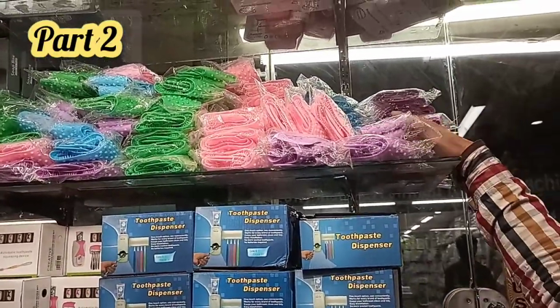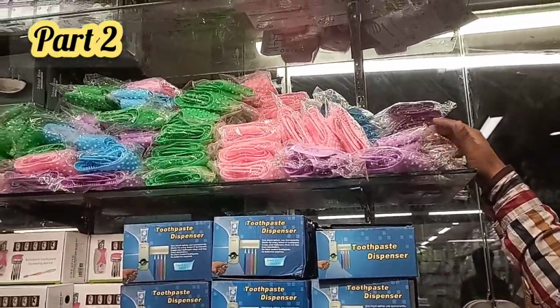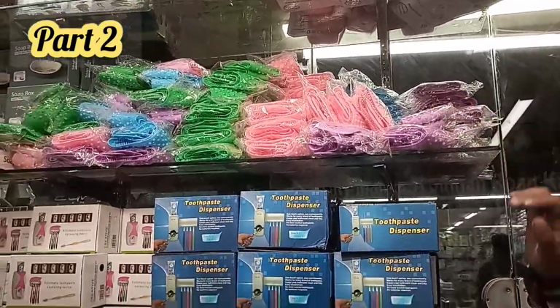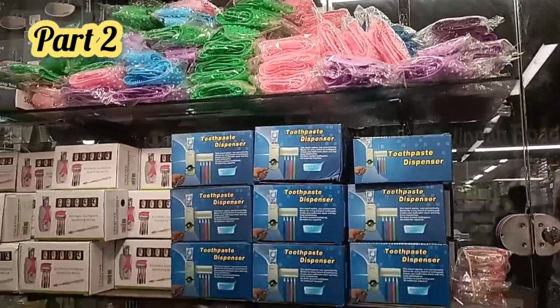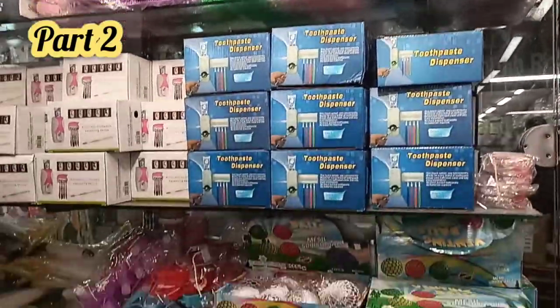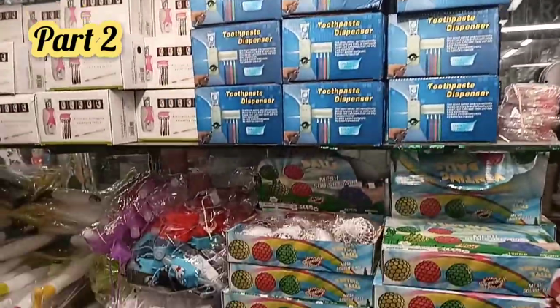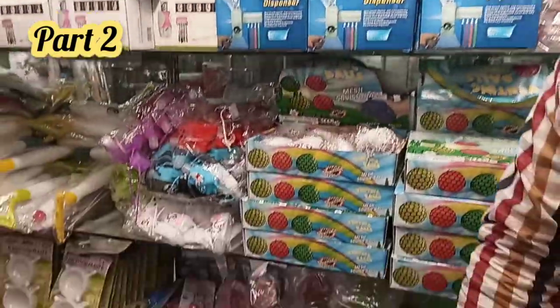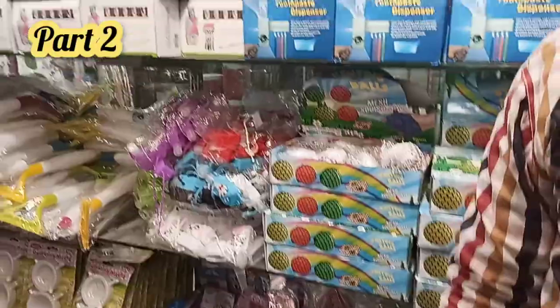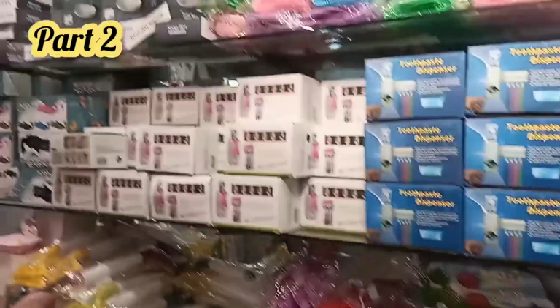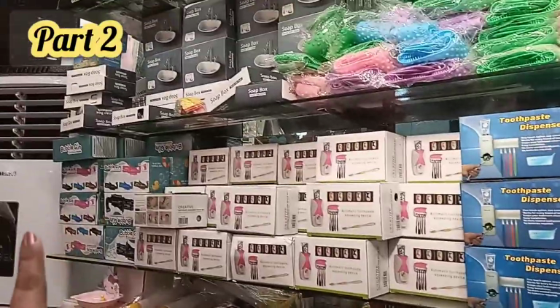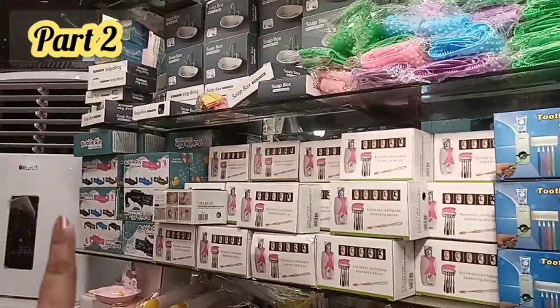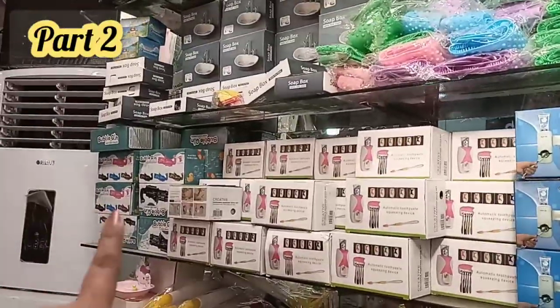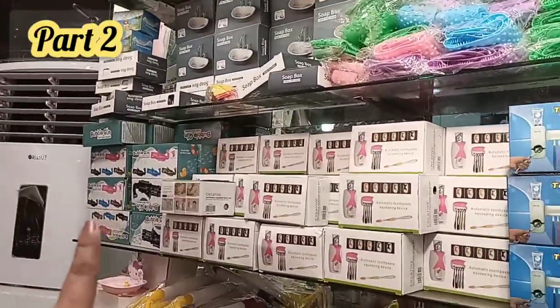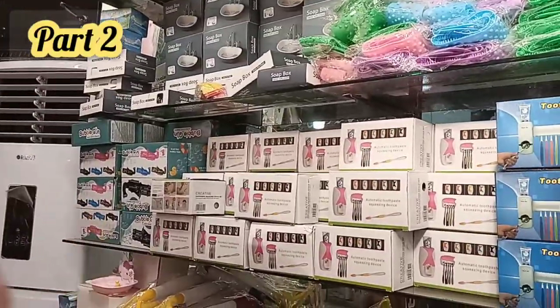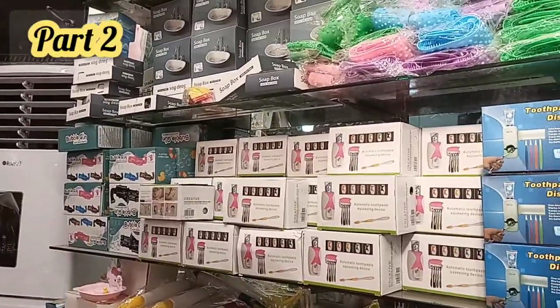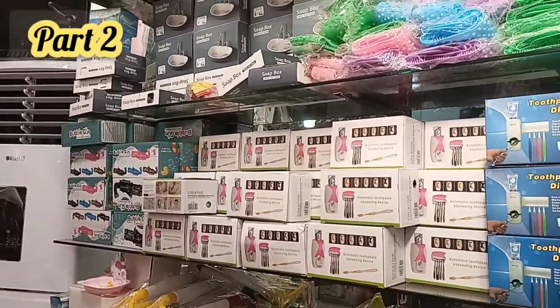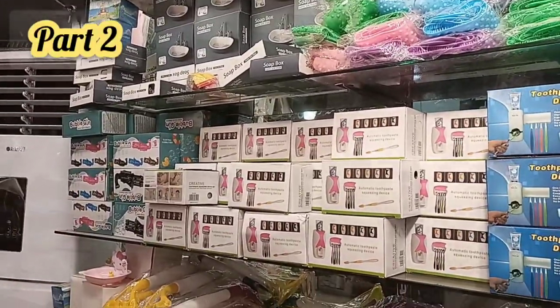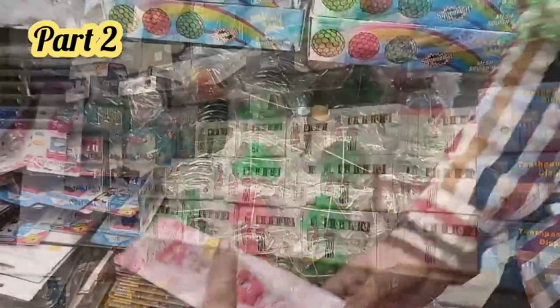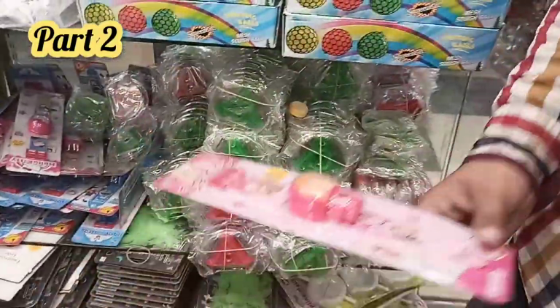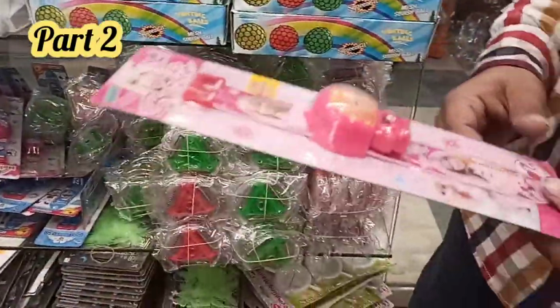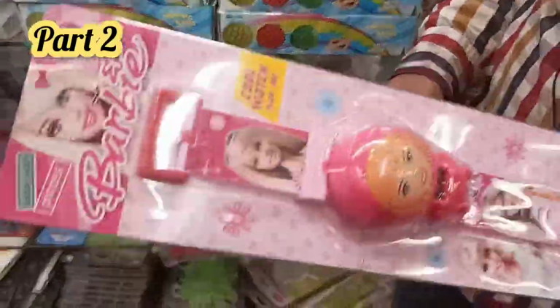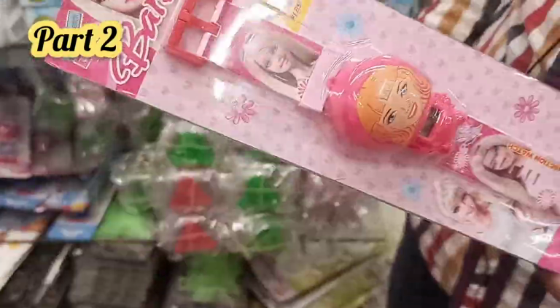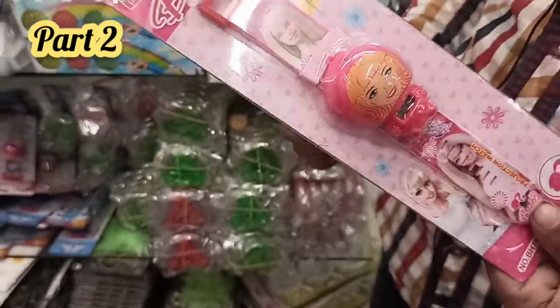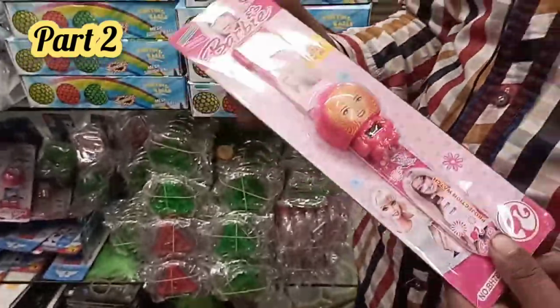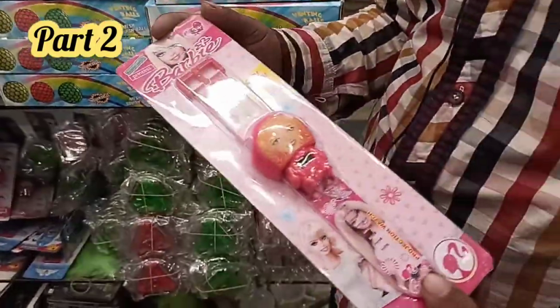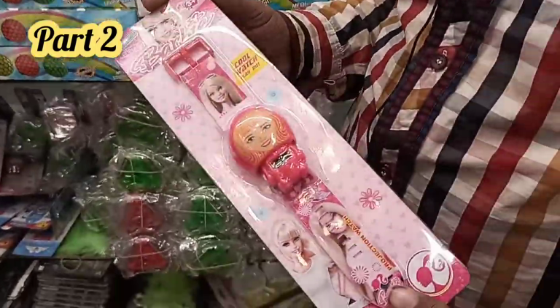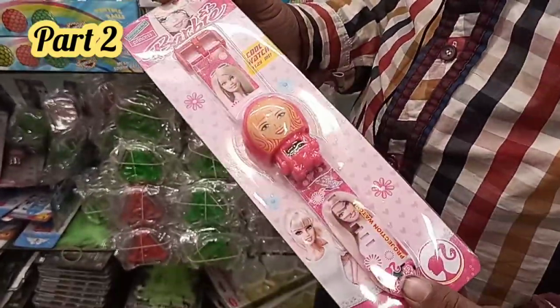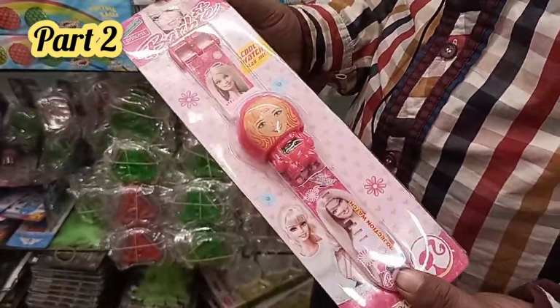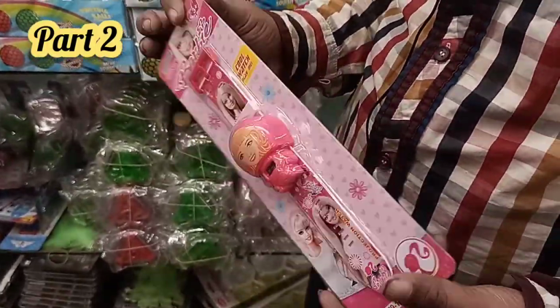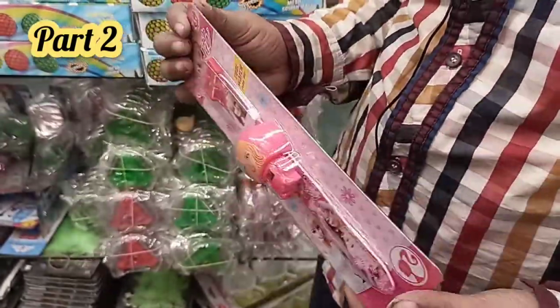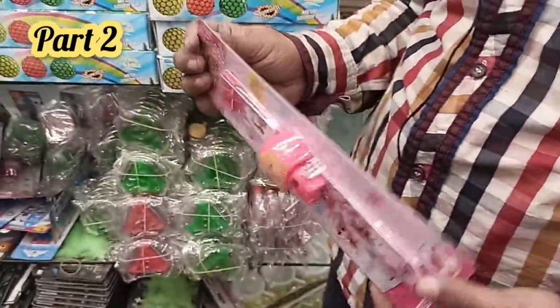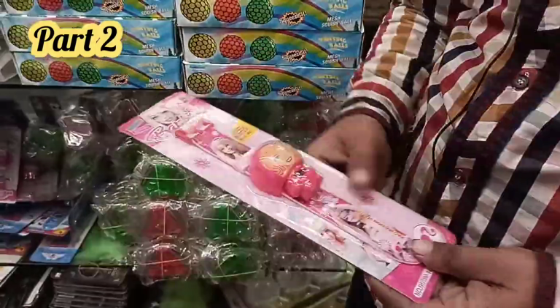The bubble gun is 270 rupees. Besides this, there's a watch at 160 rupees each piece.